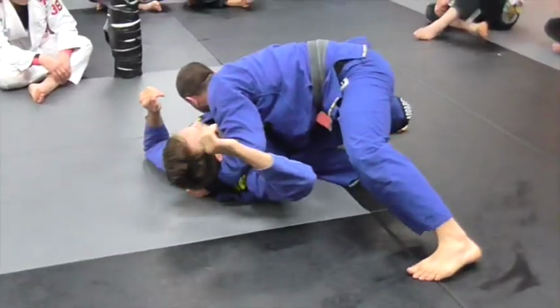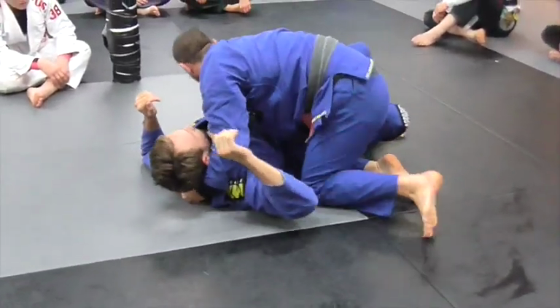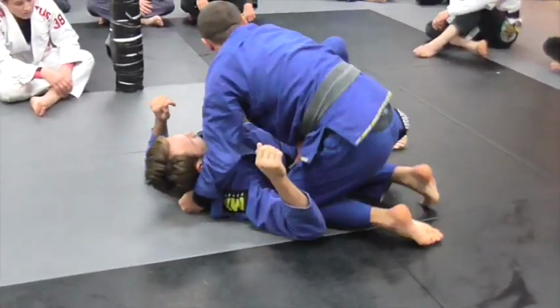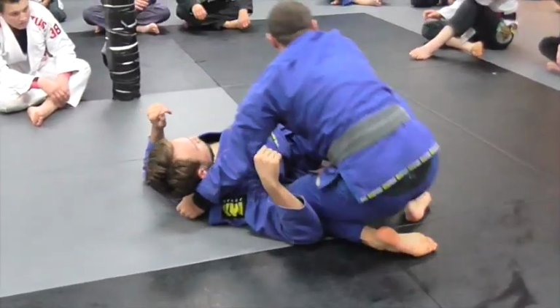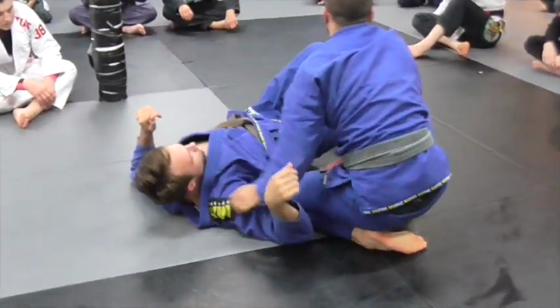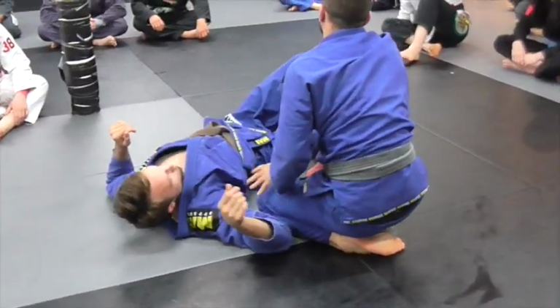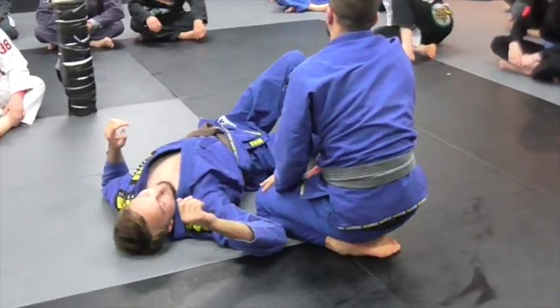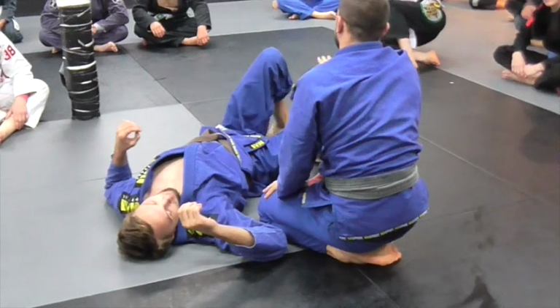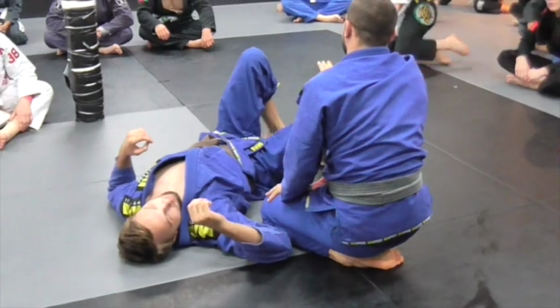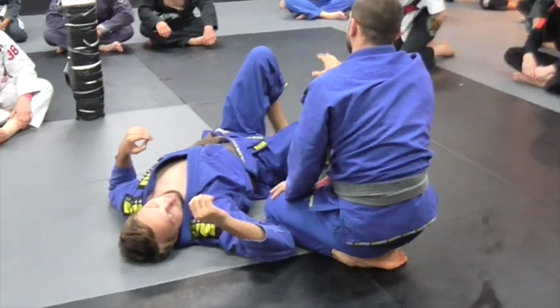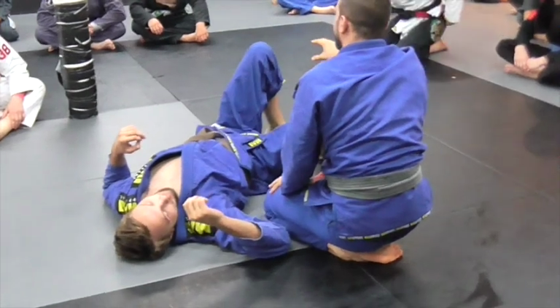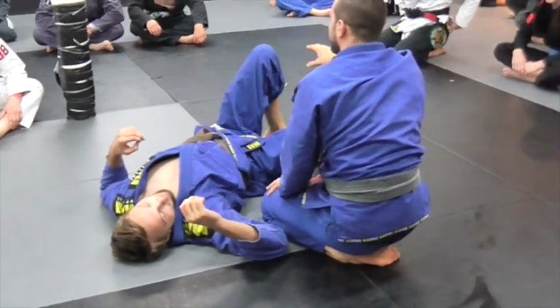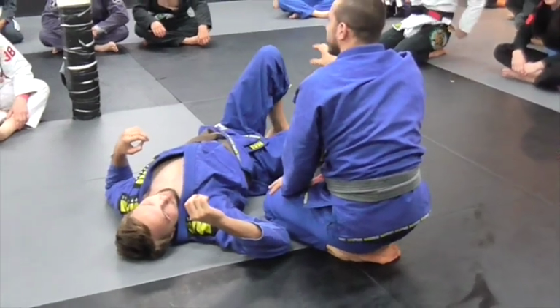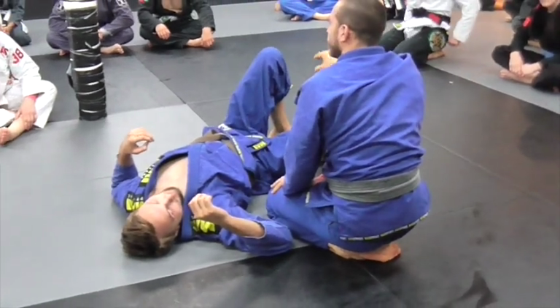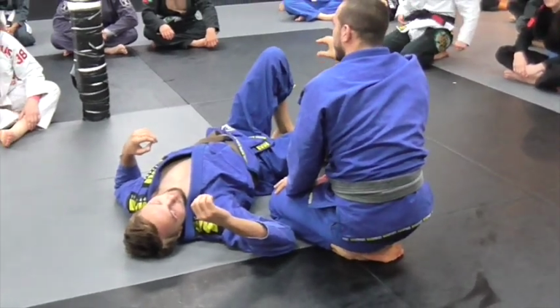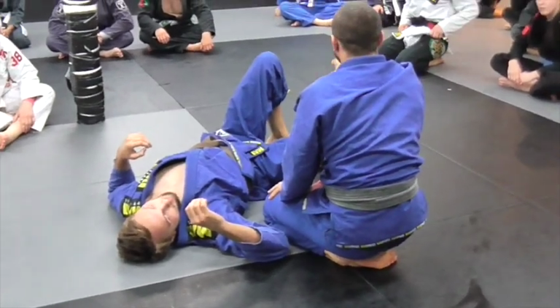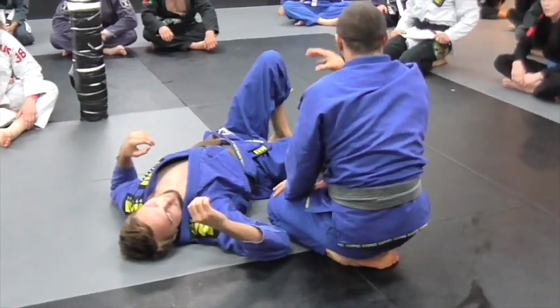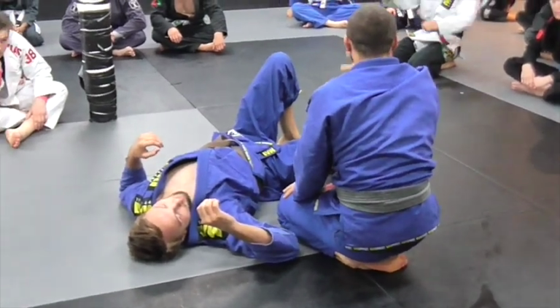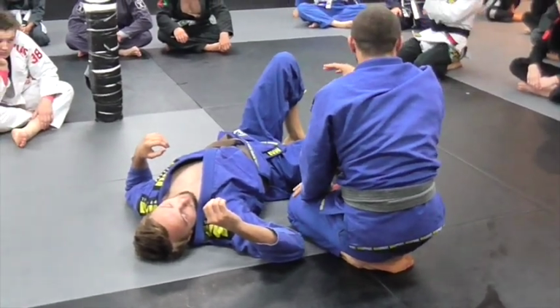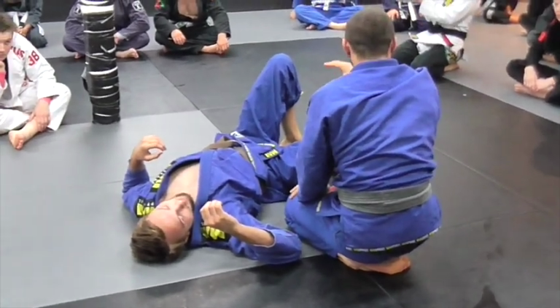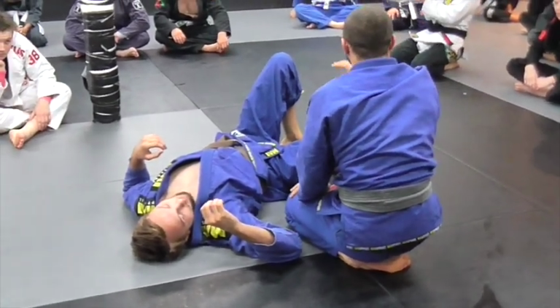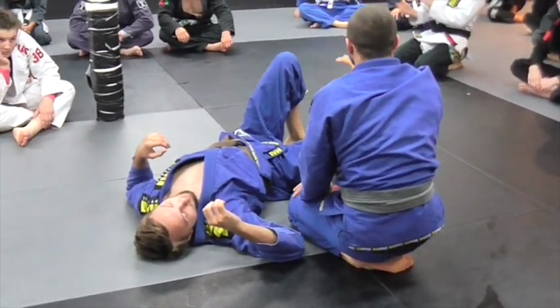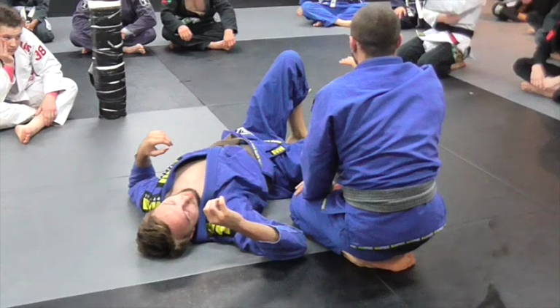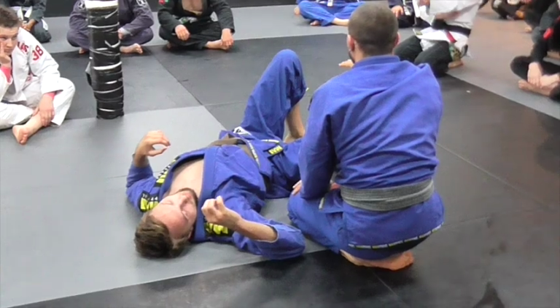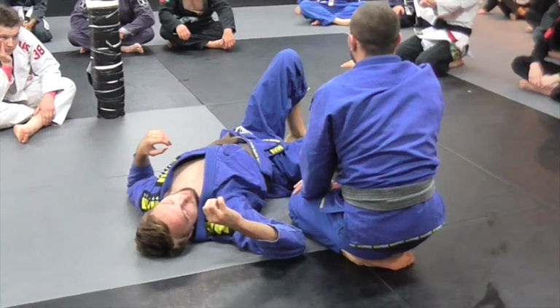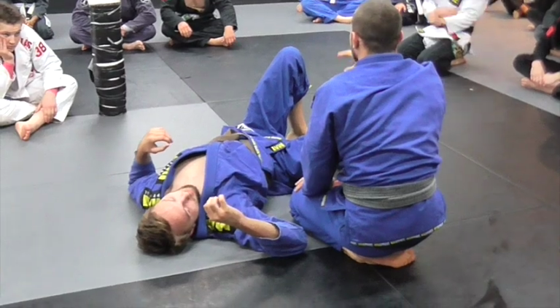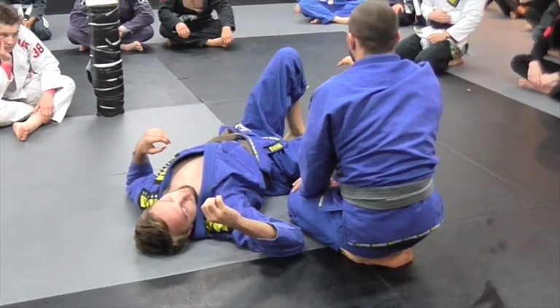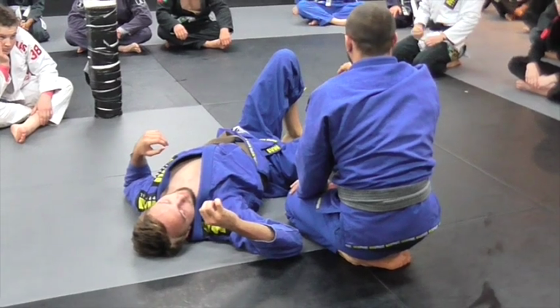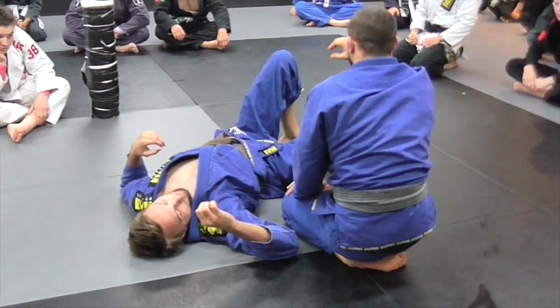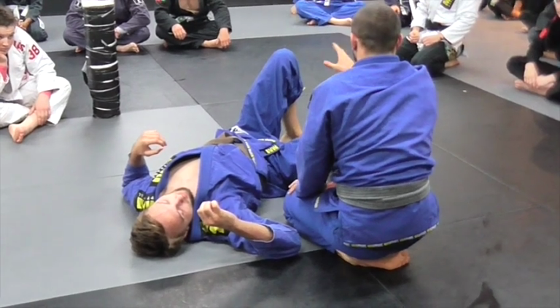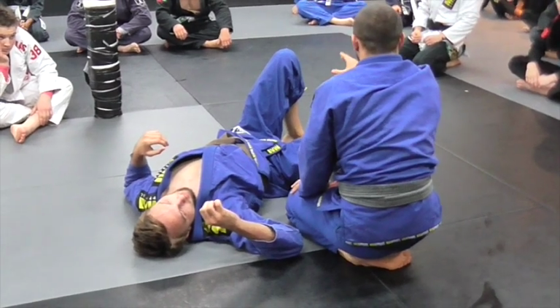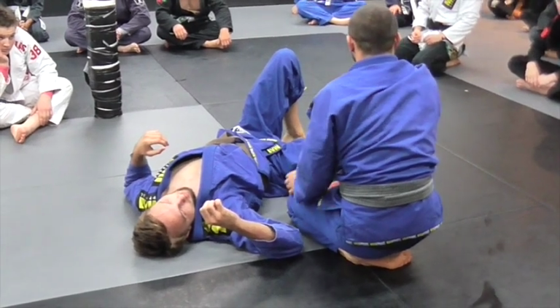I ask a lot from holding the grip like that. So if you take anything away from this, getting your grips right and putting the right pressure is probably the main thing I want.